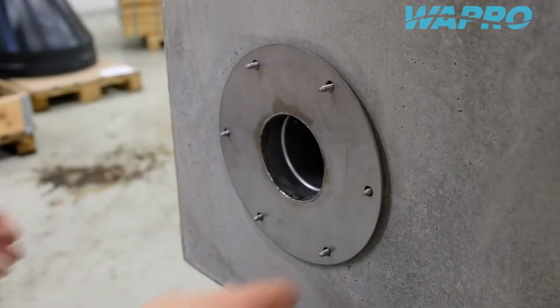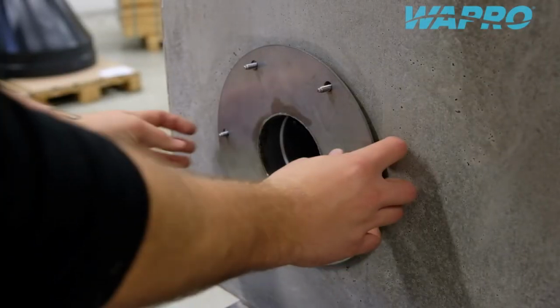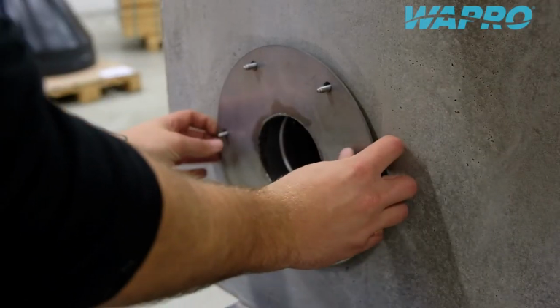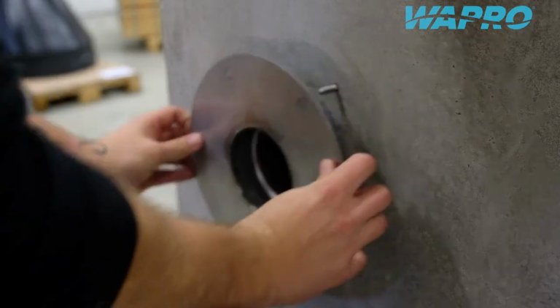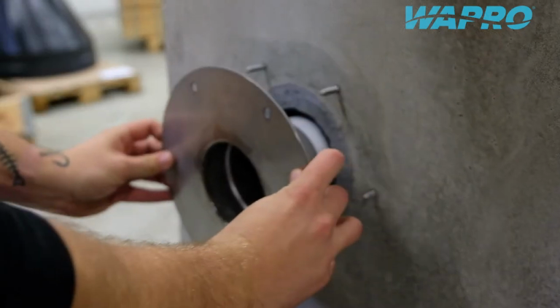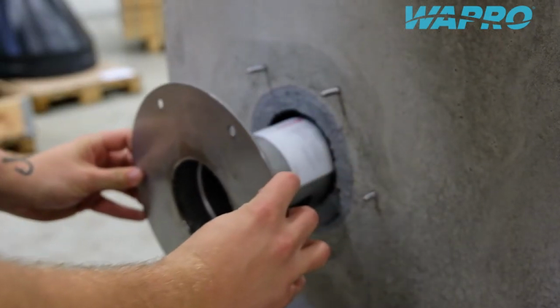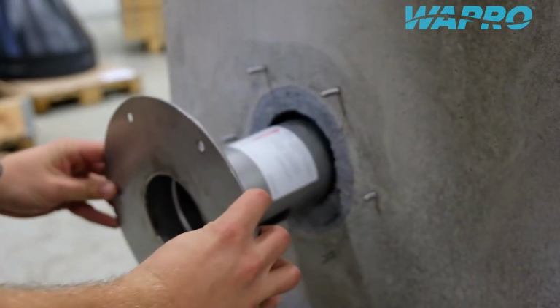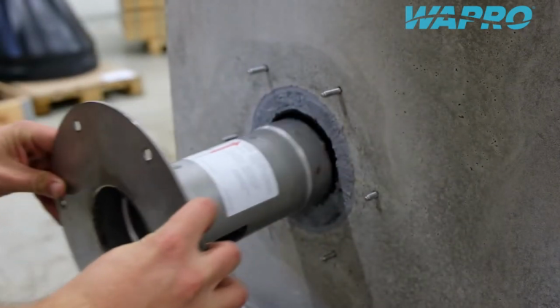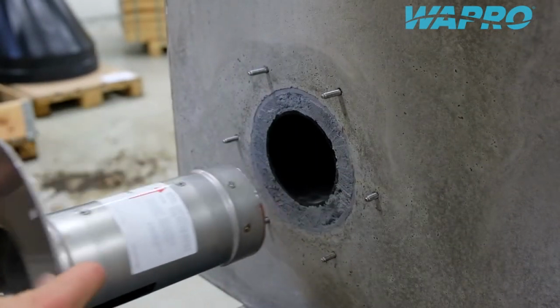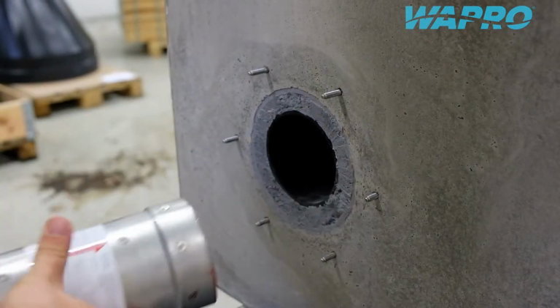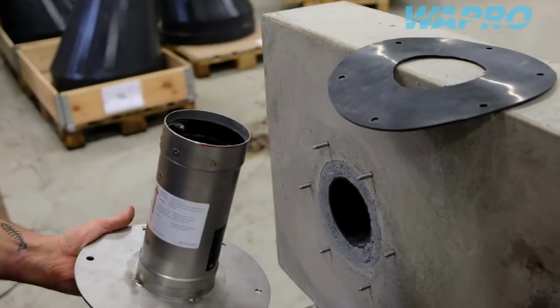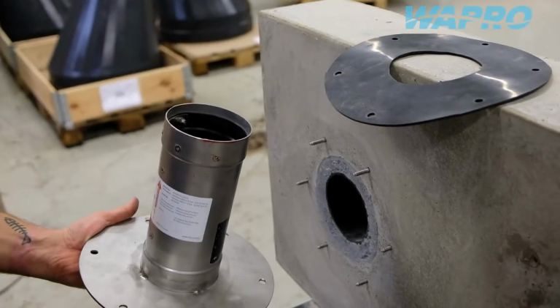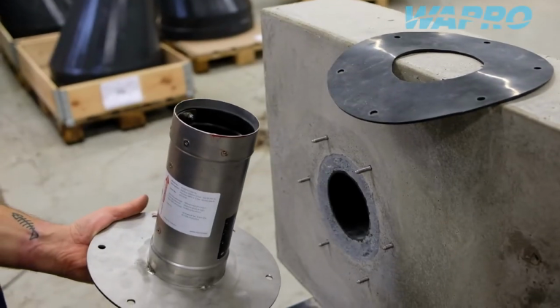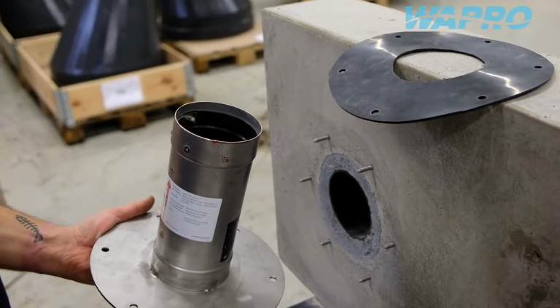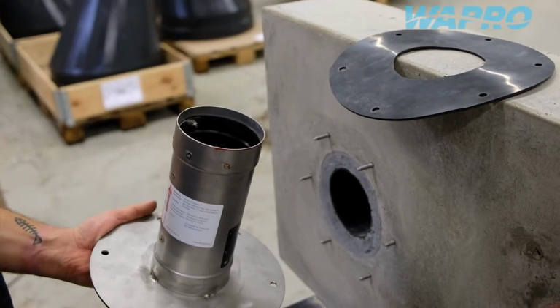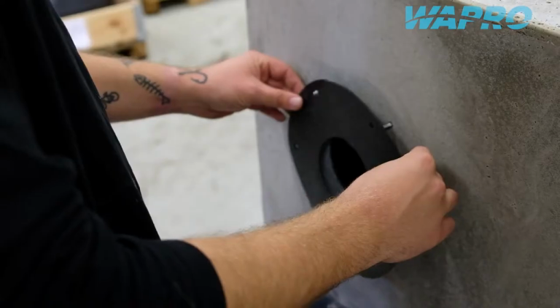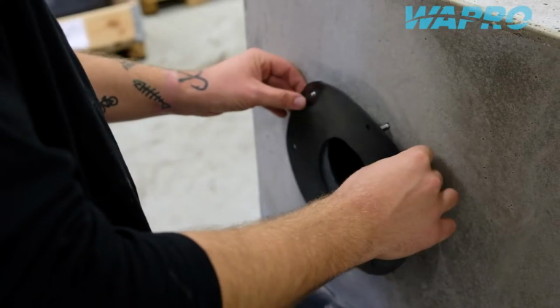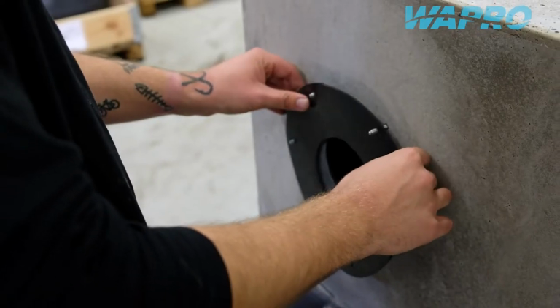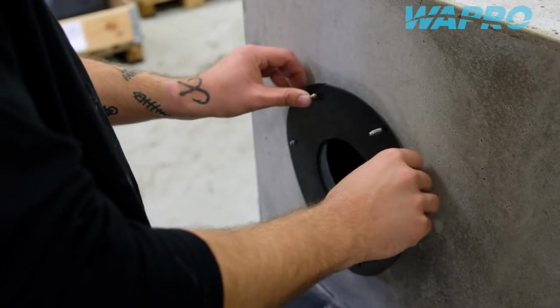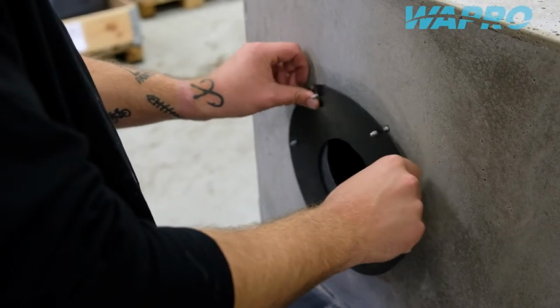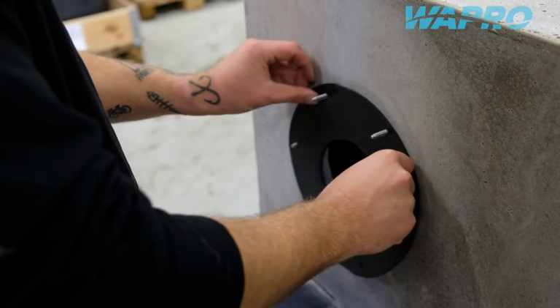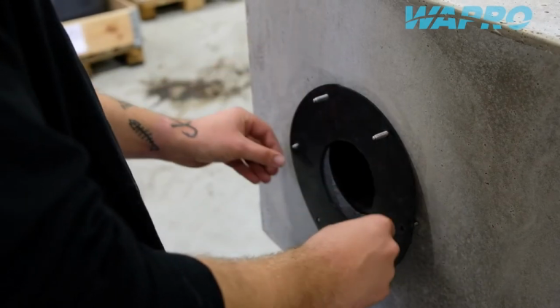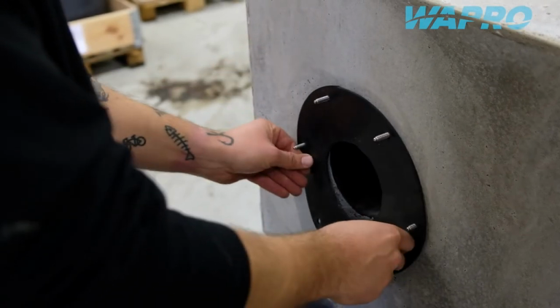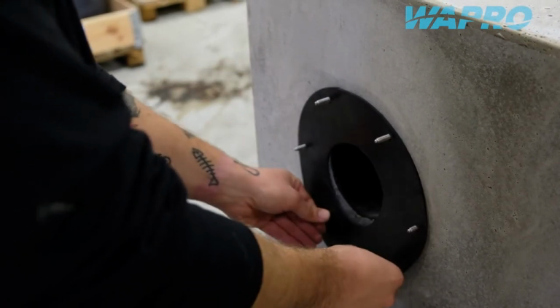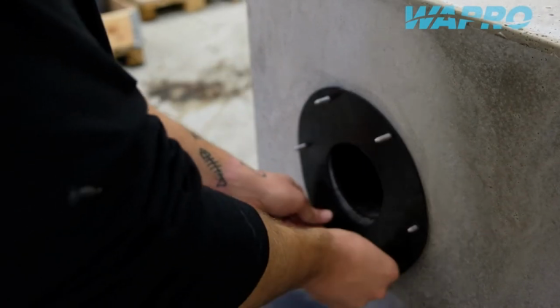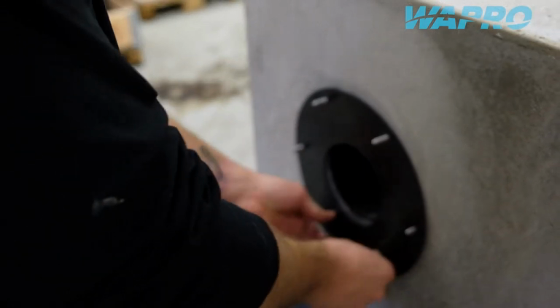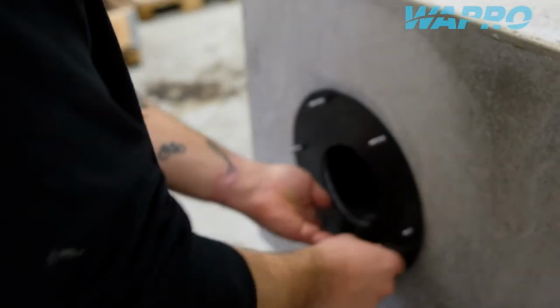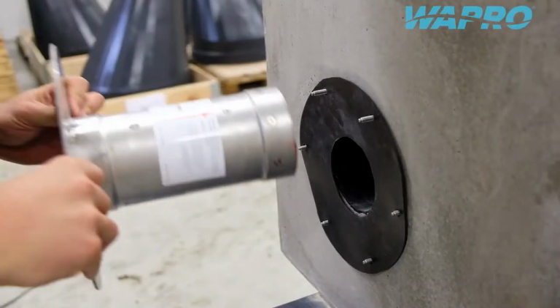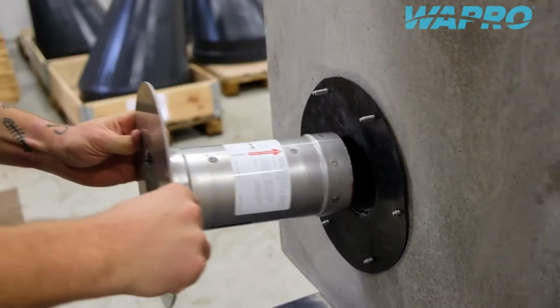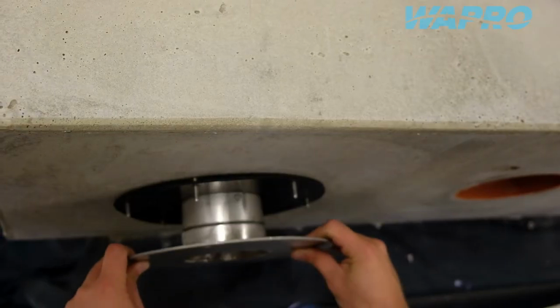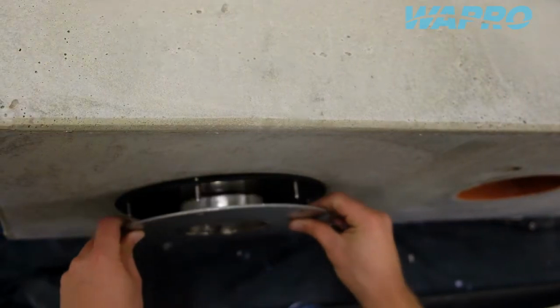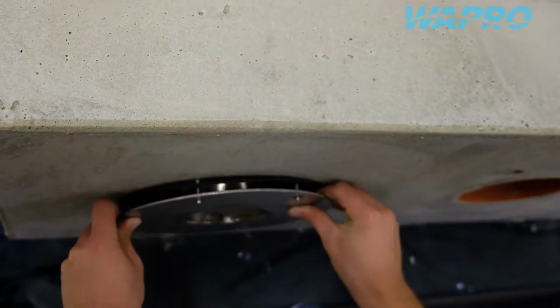Apply an appropriate sealant material or a flange gasket supplied from Vapron, and push the flange firmly against the mounting surface.